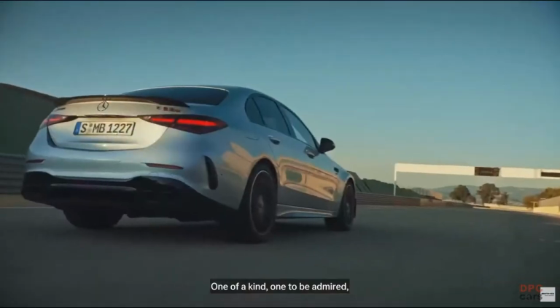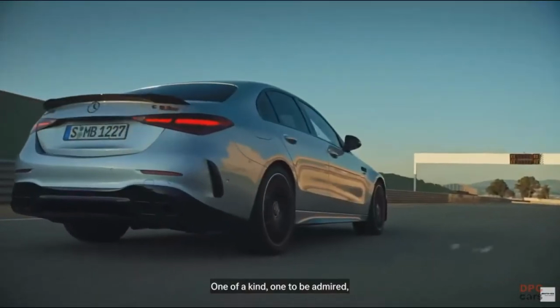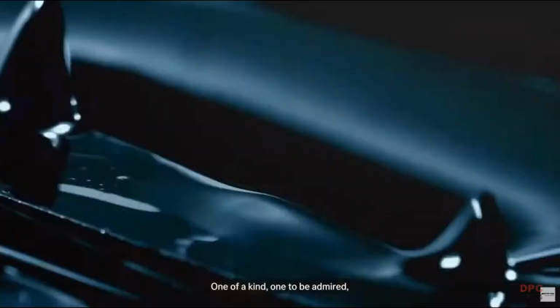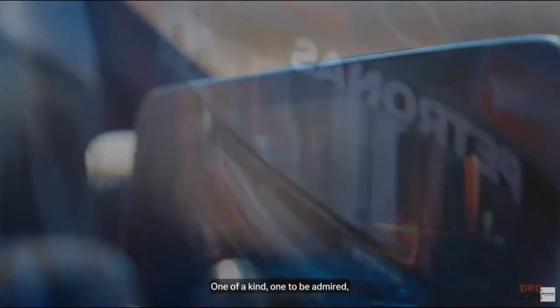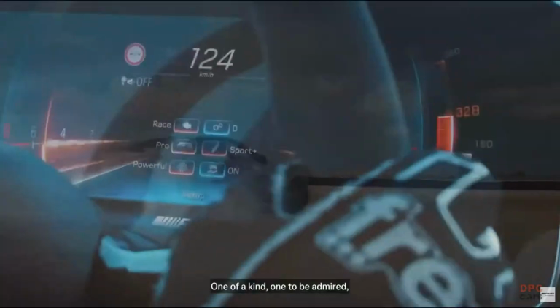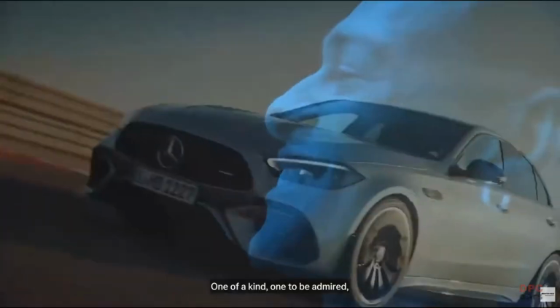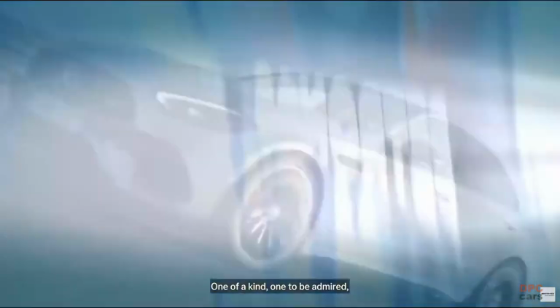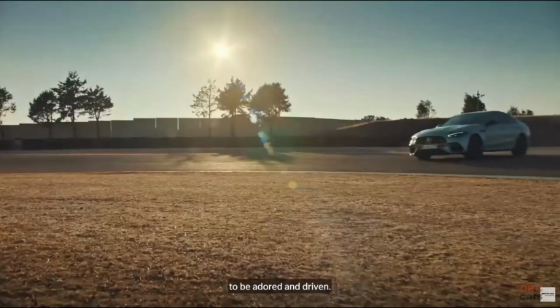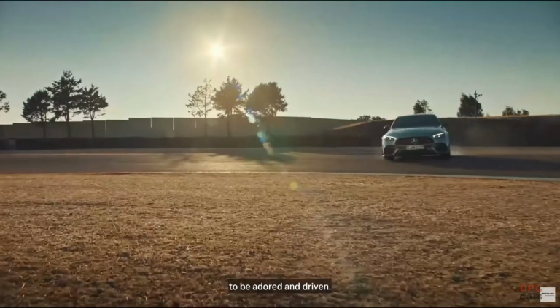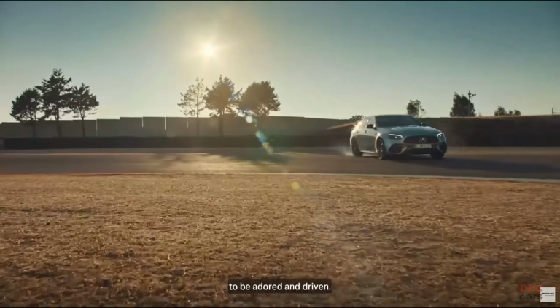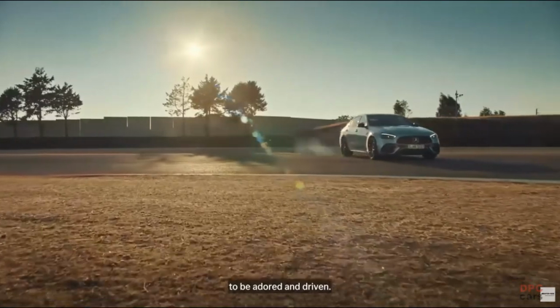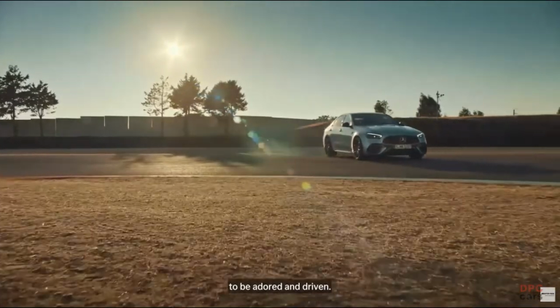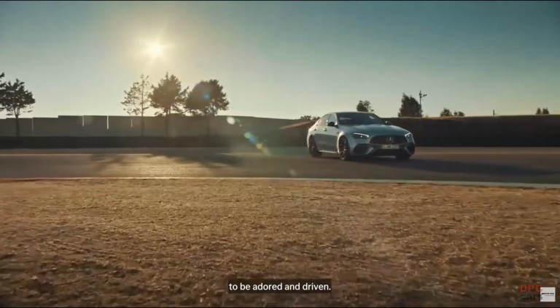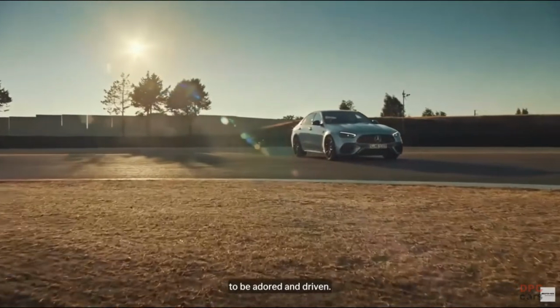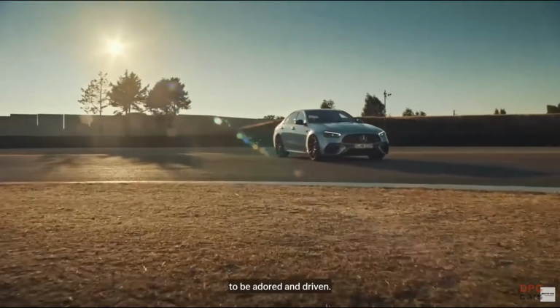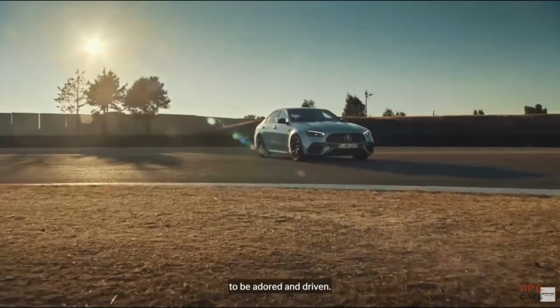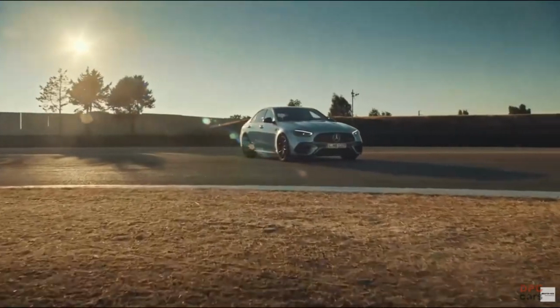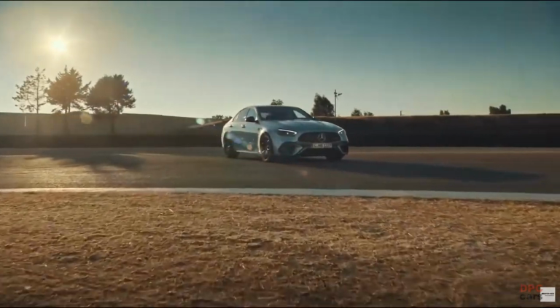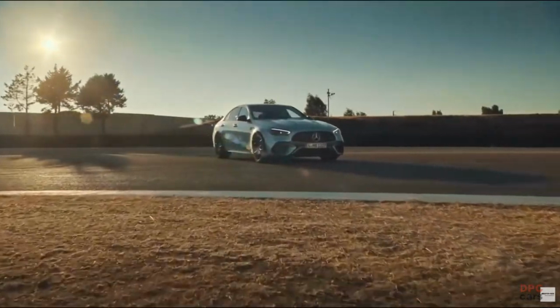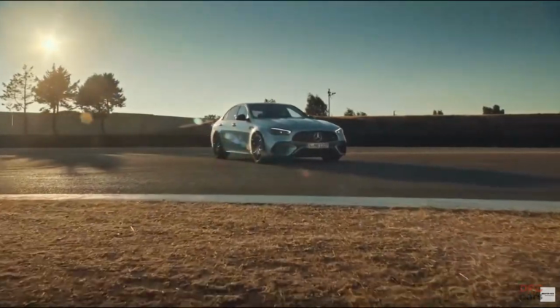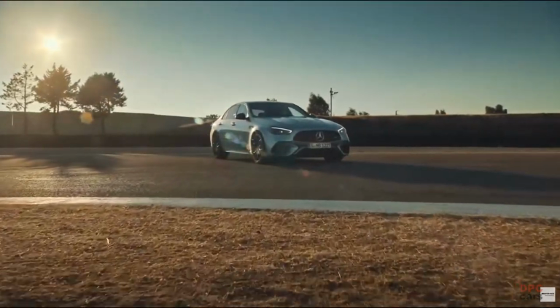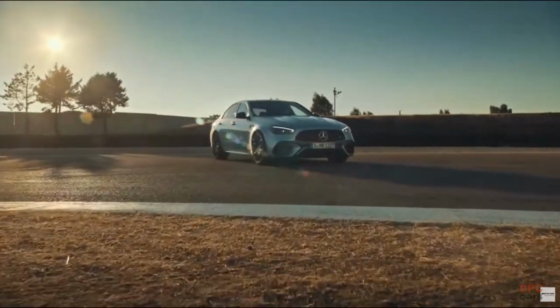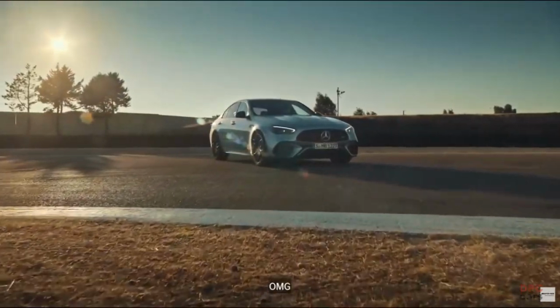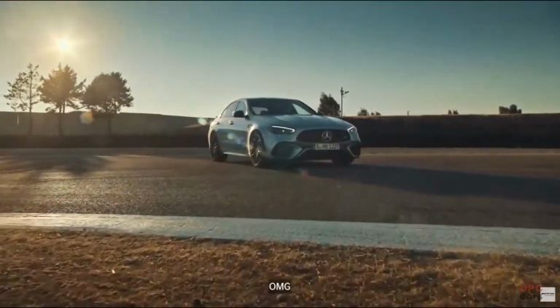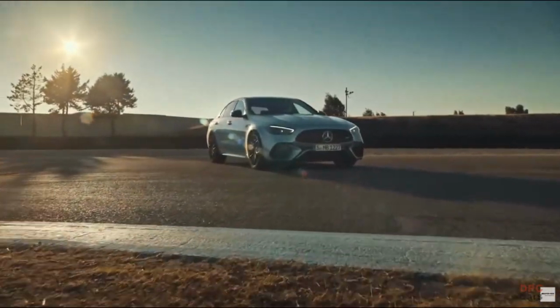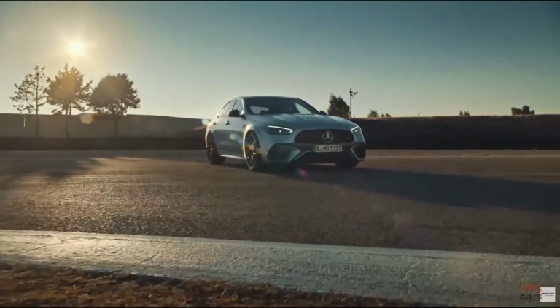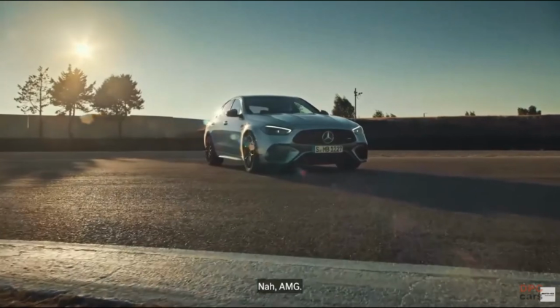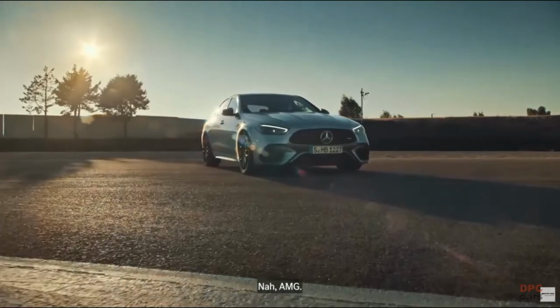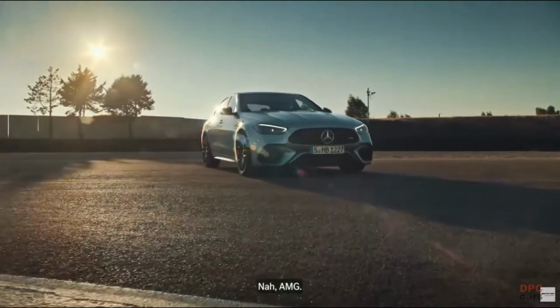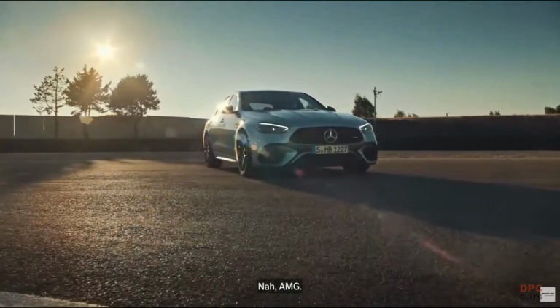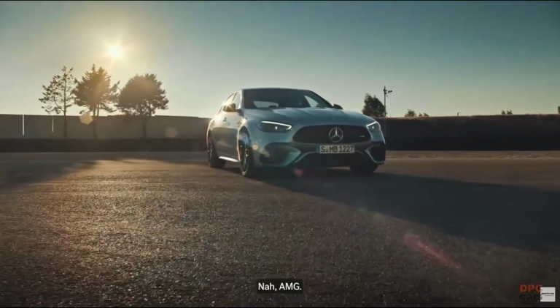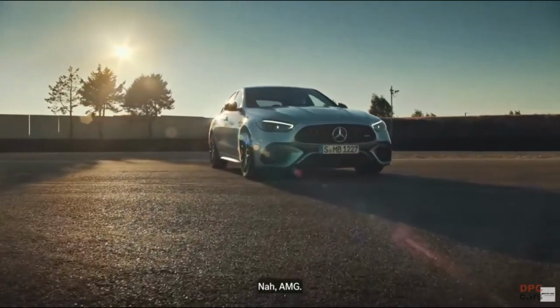One of a kind. Want to be admired. To be adored. And driven. OMG? Nah. AMG.